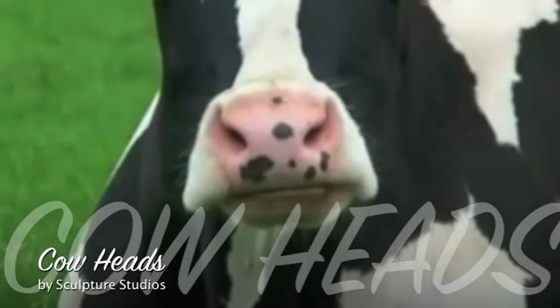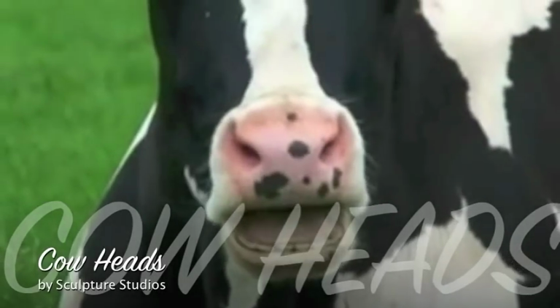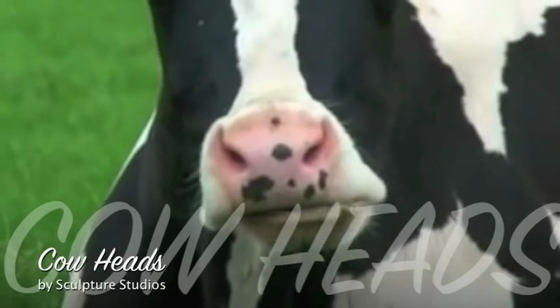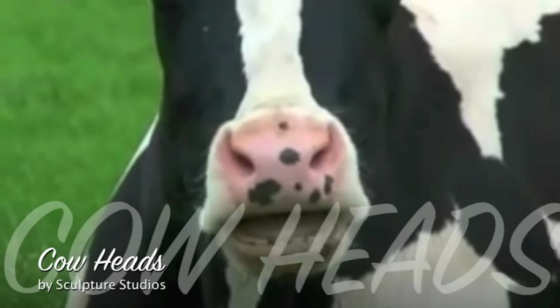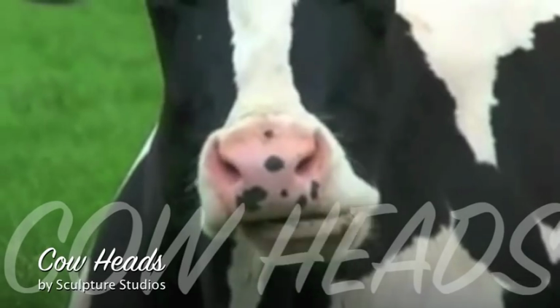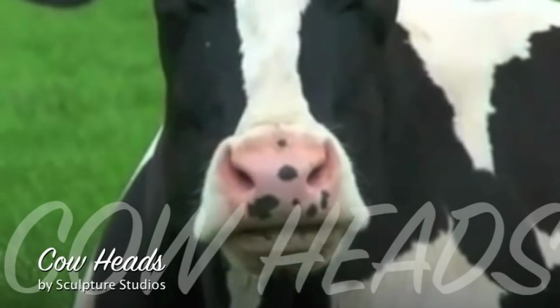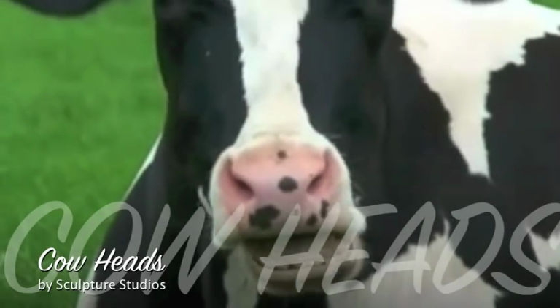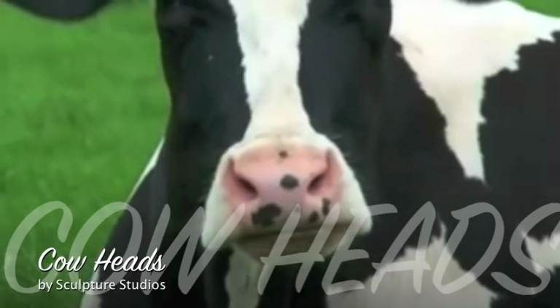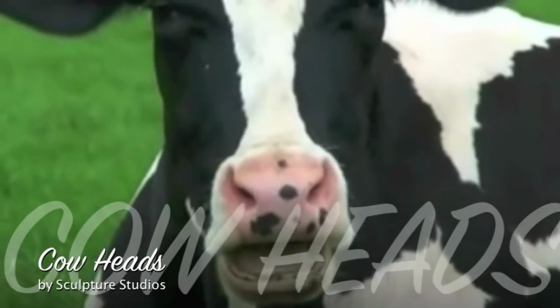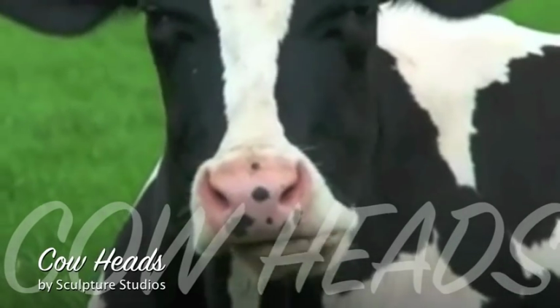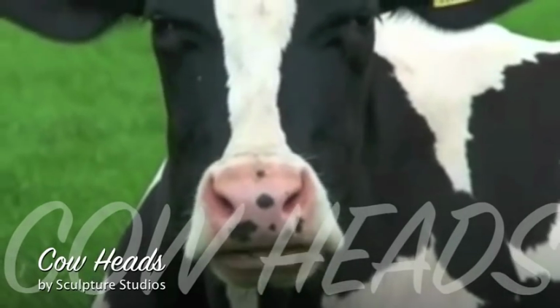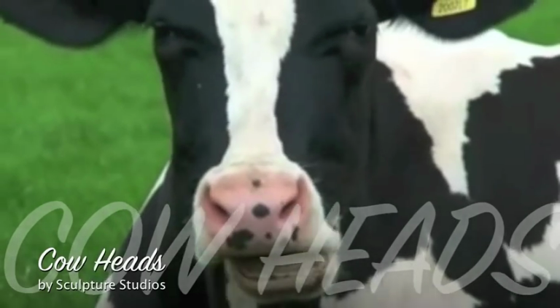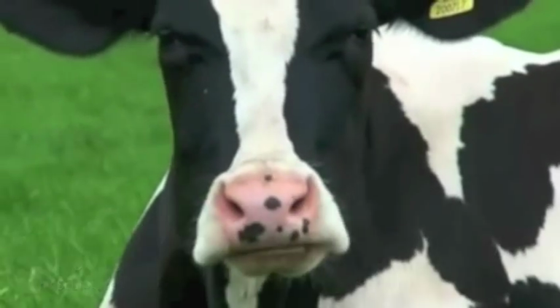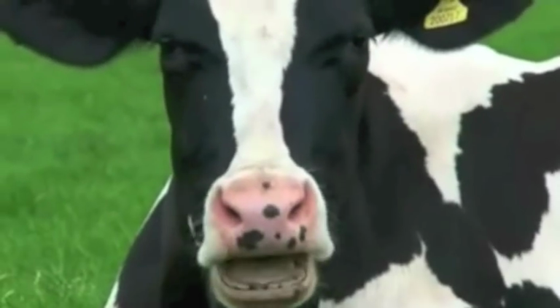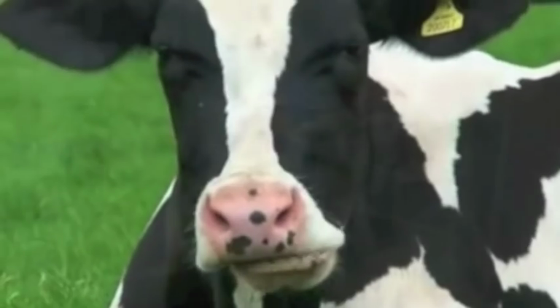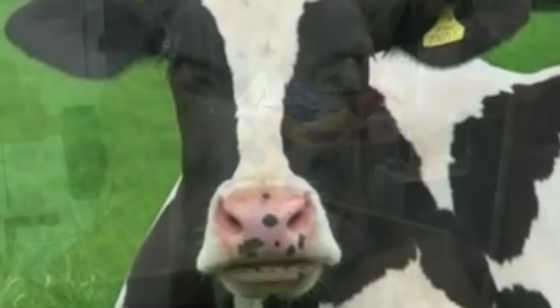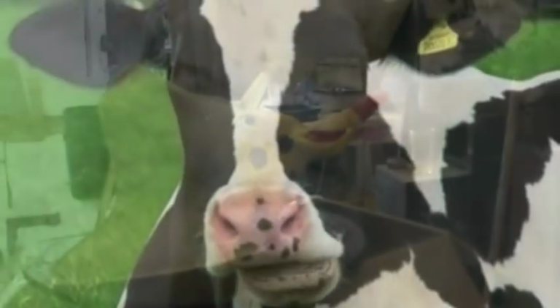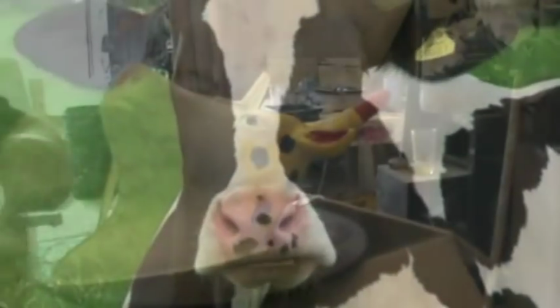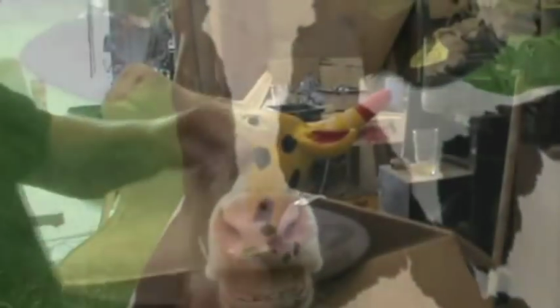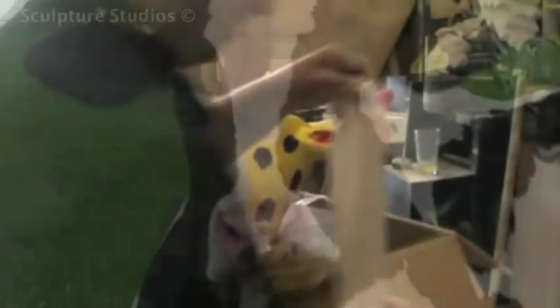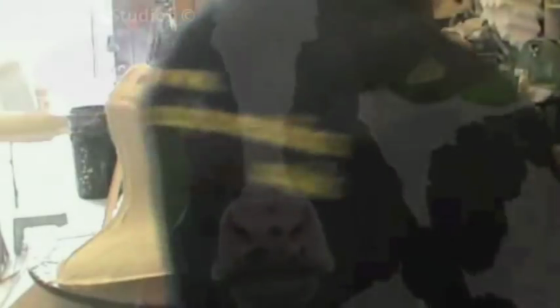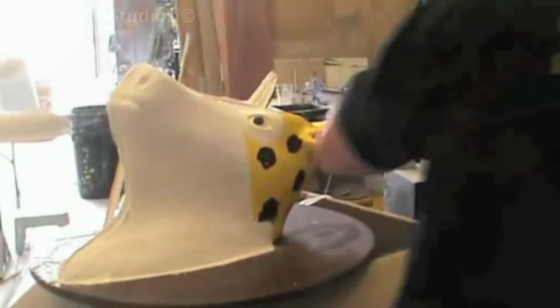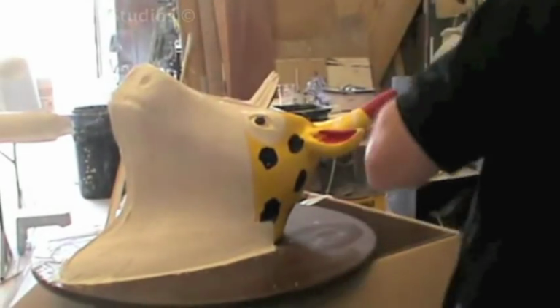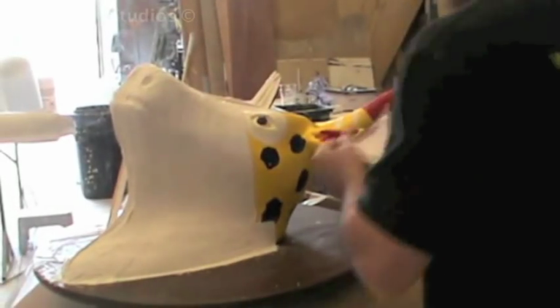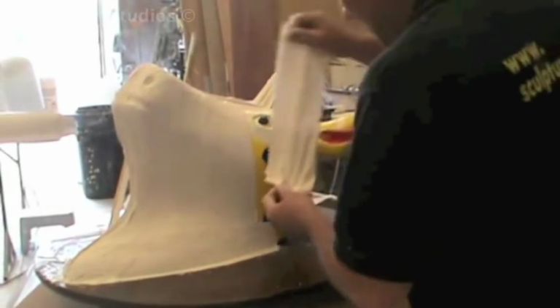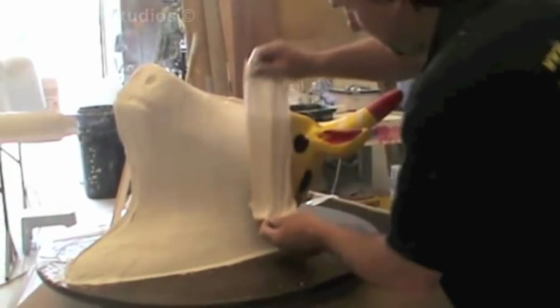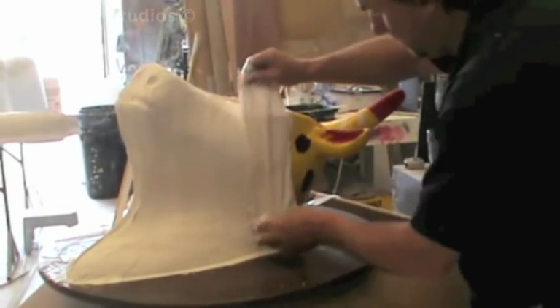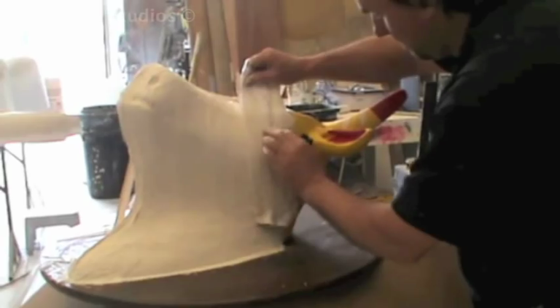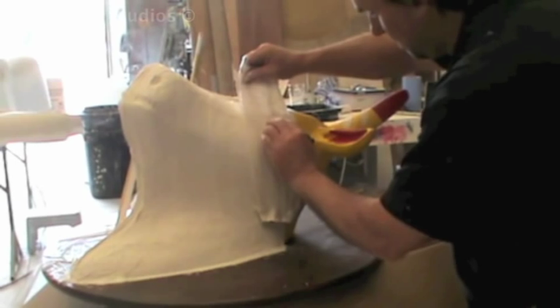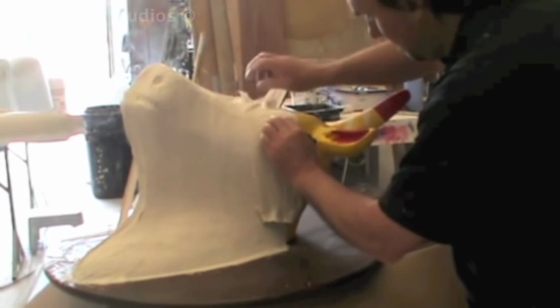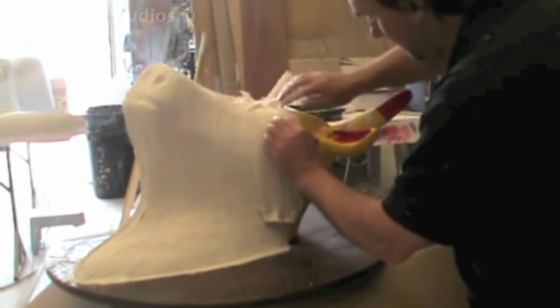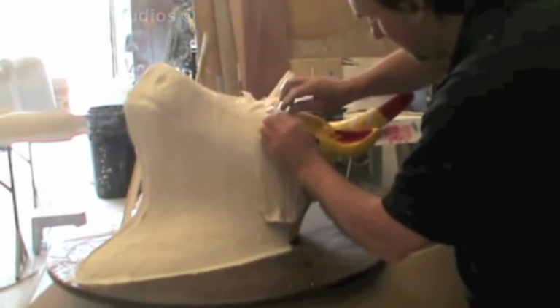Welcome to Sculpture Studios. A client came to us and asked if we could make 10 cow heads for her, all made from fiberglass and all identical. Naturally we said yes, and she sent us an existing model — a head she had for a parade — that she wanted replicated.